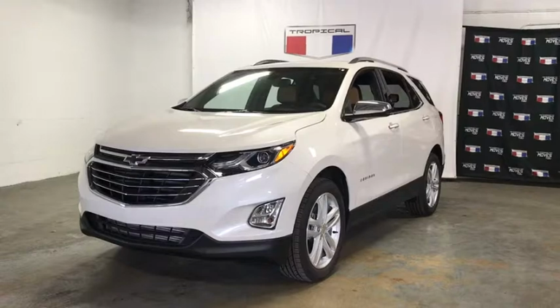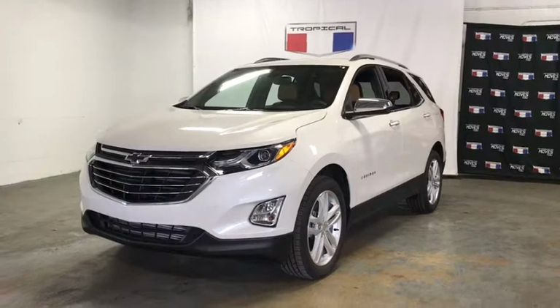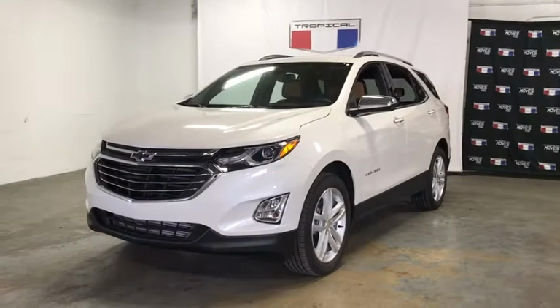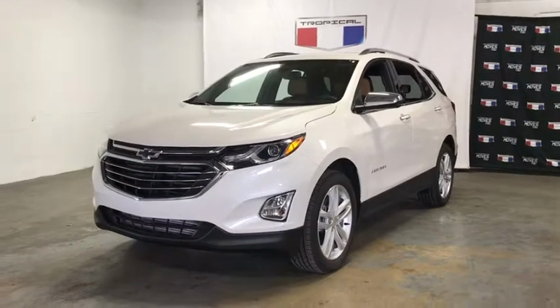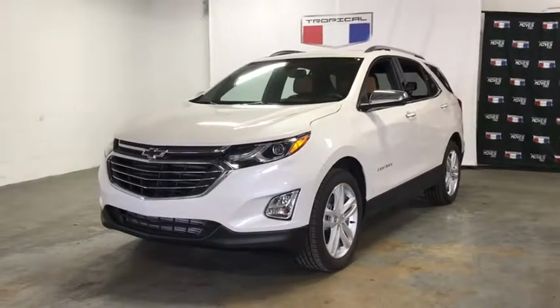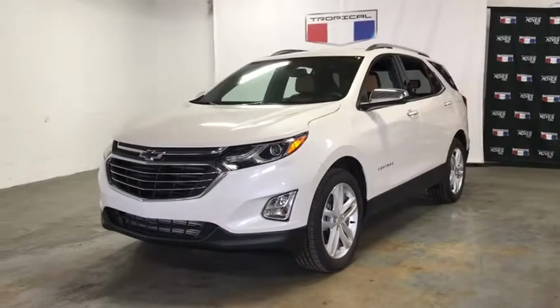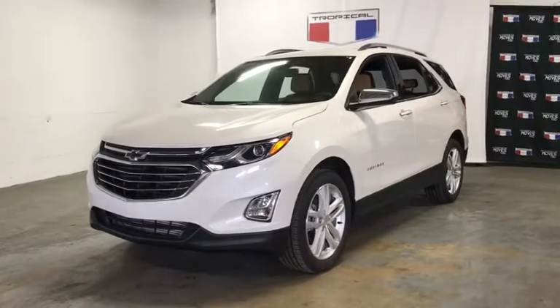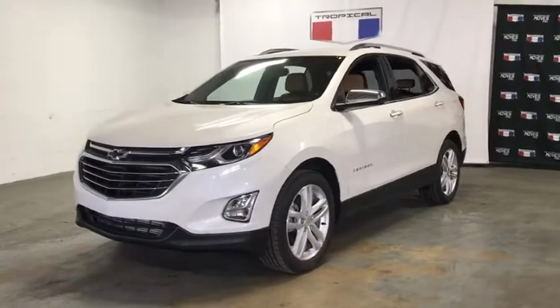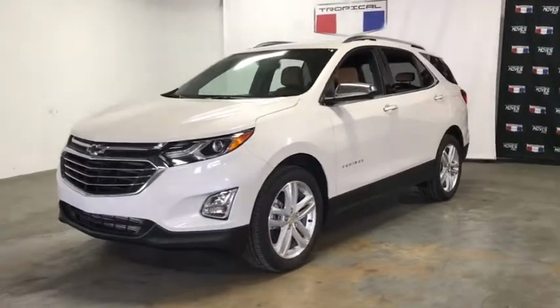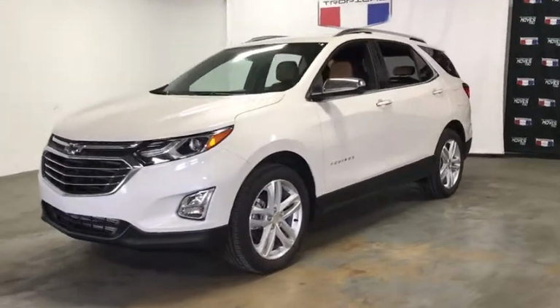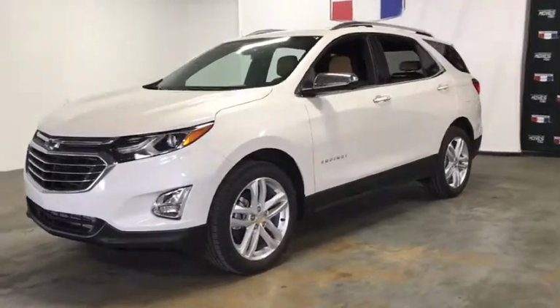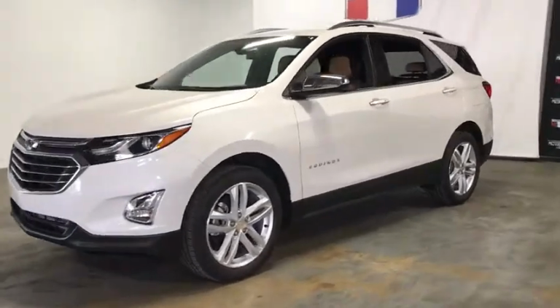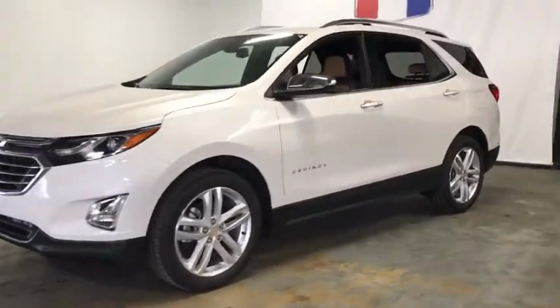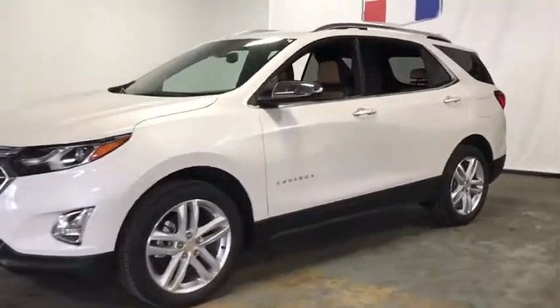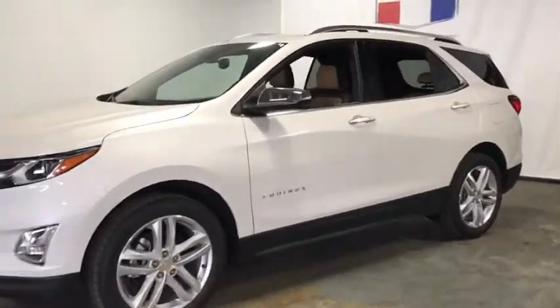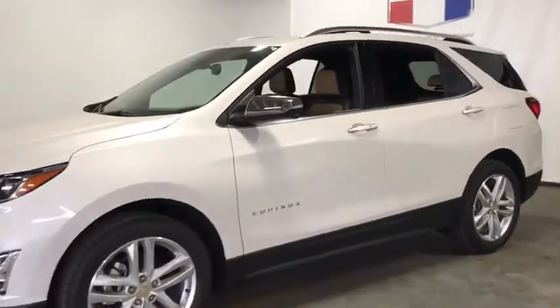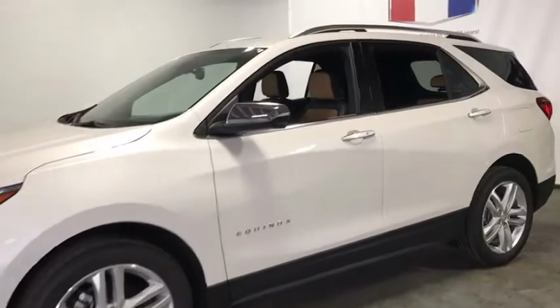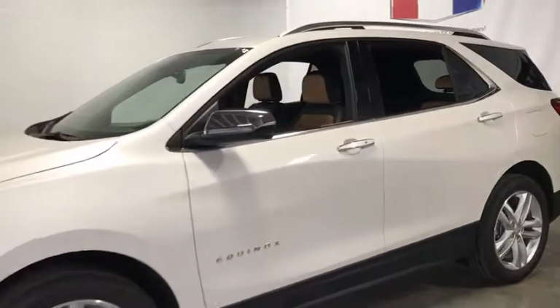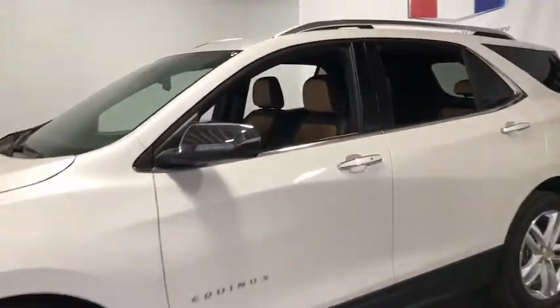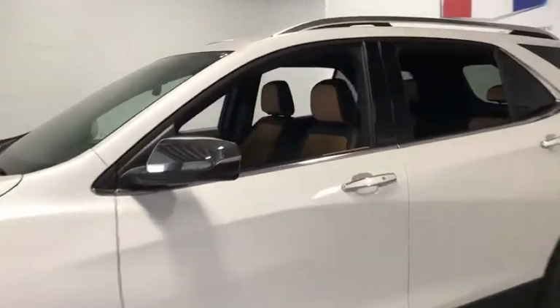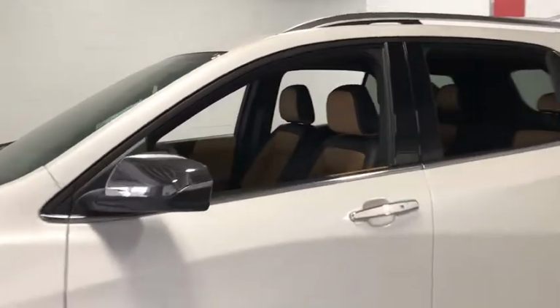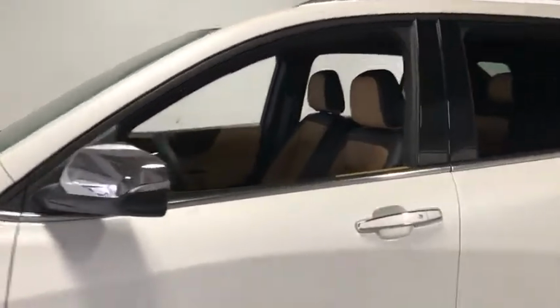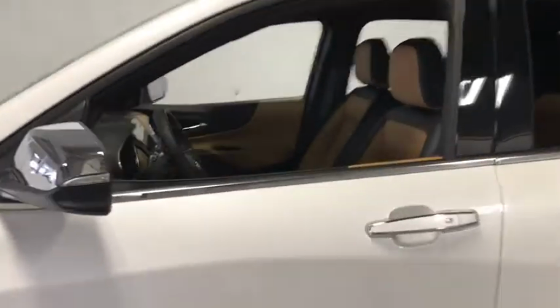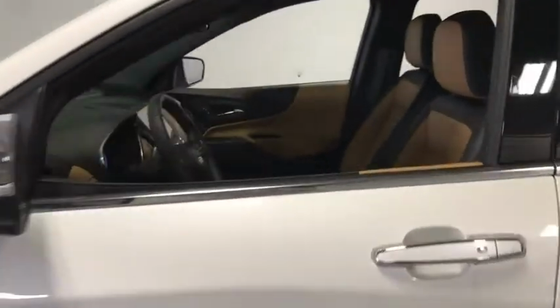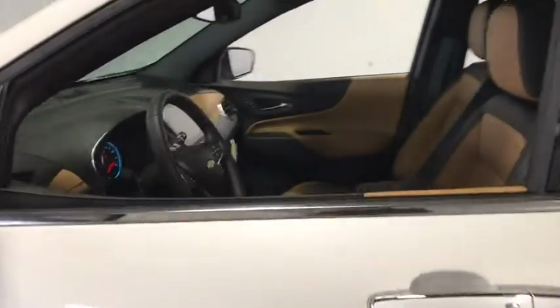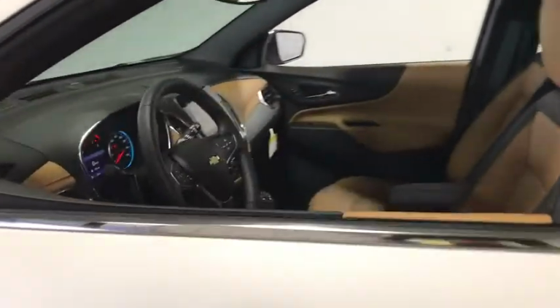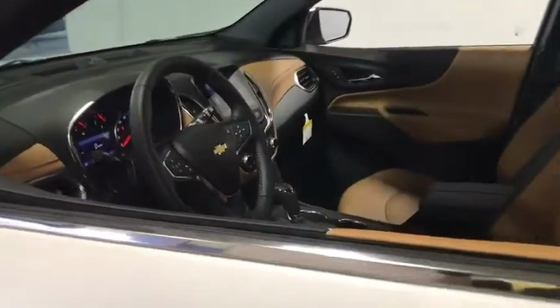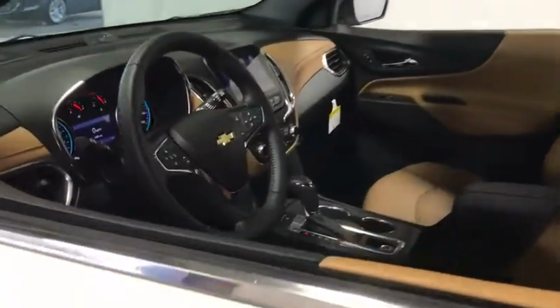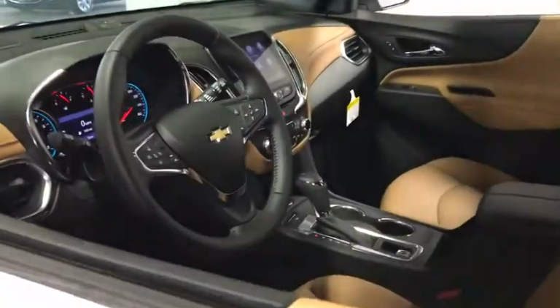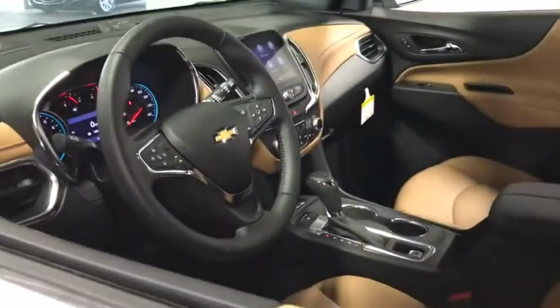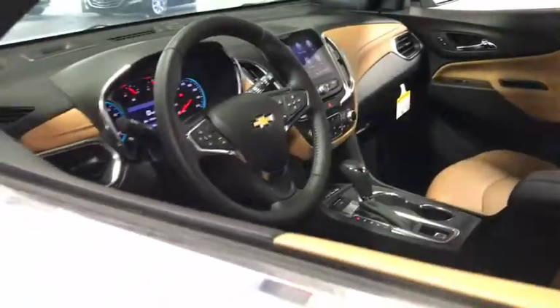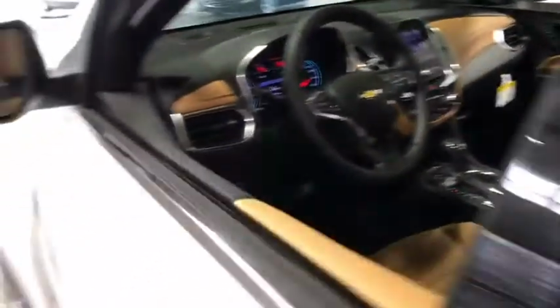You are going to love the 2020 Chevrolet Equinox. Fuel efficiency, safety, and value equals the Chevy Equinox. This vehicle has less than 100 miles.